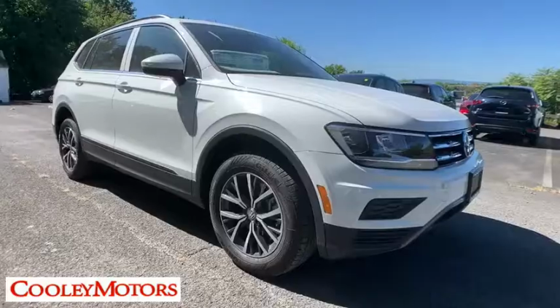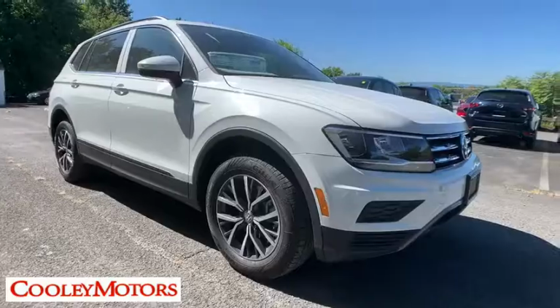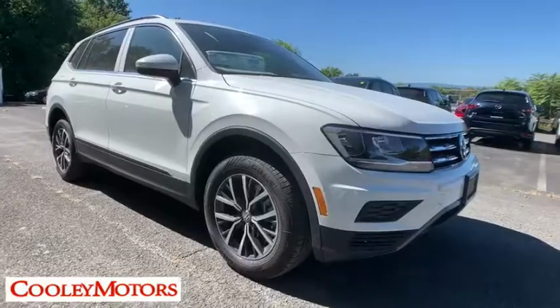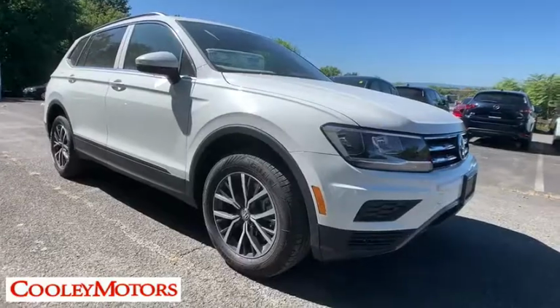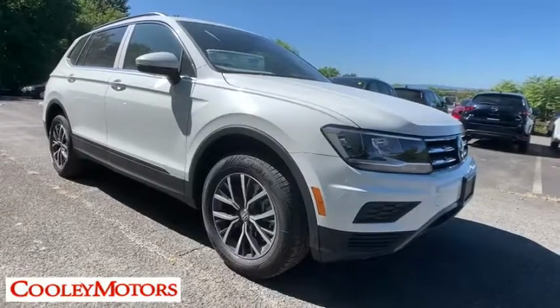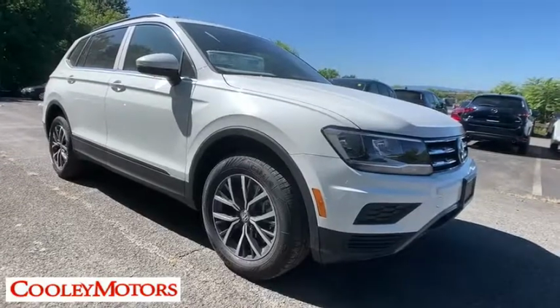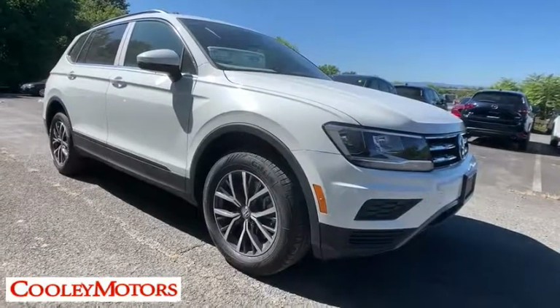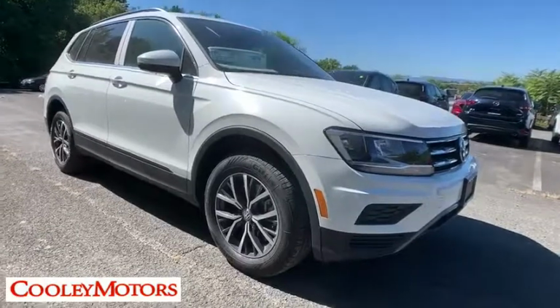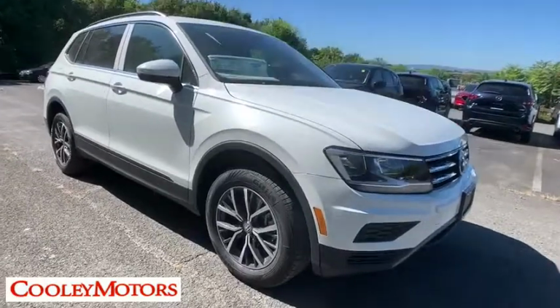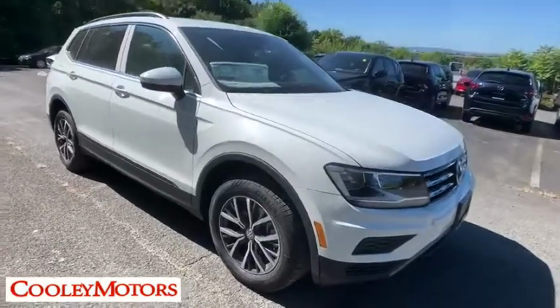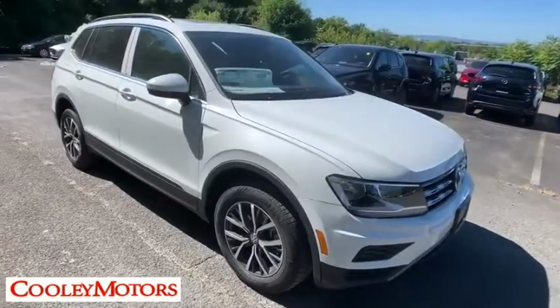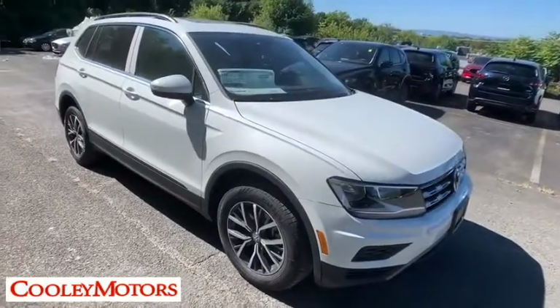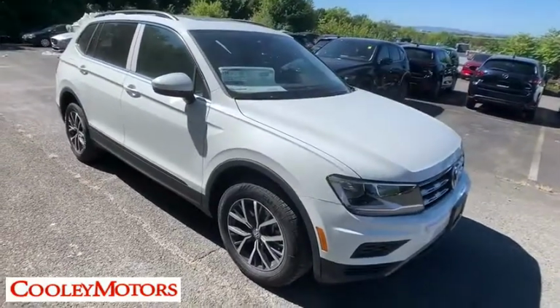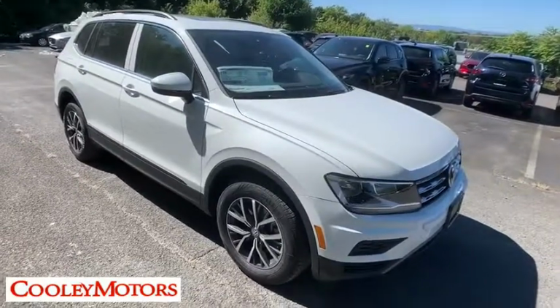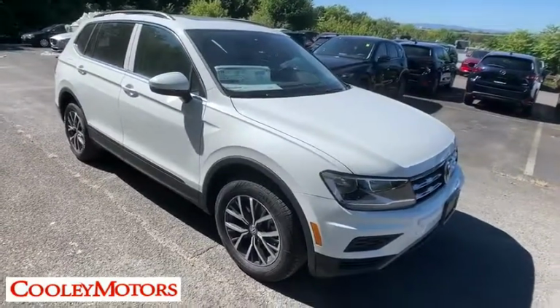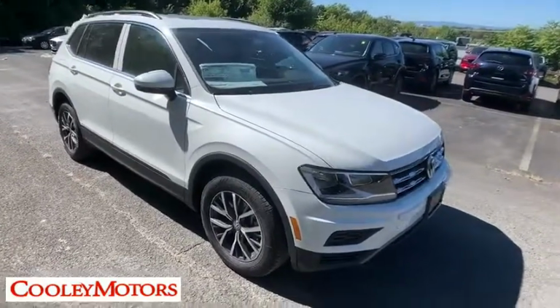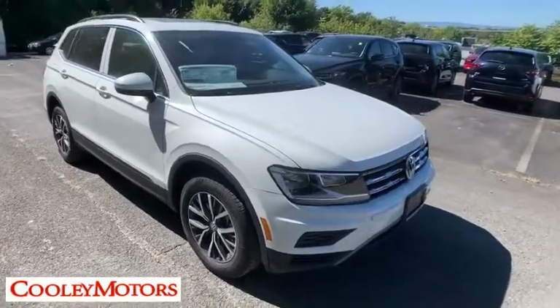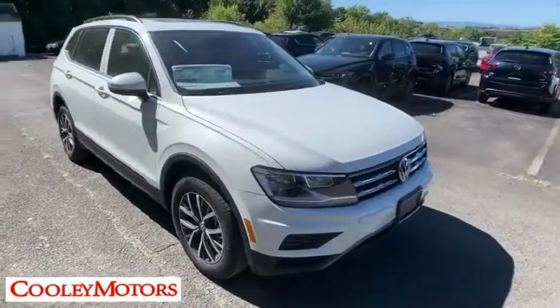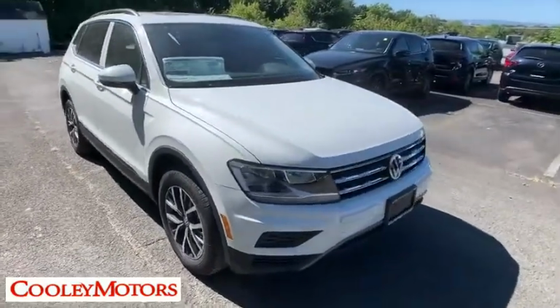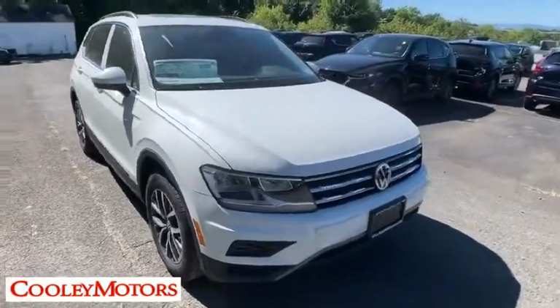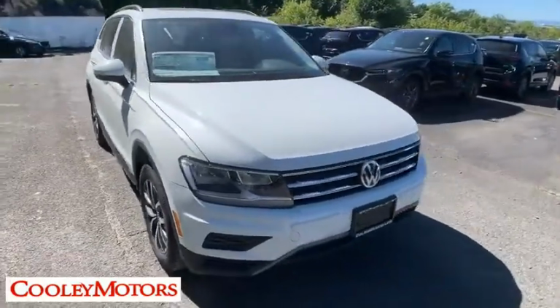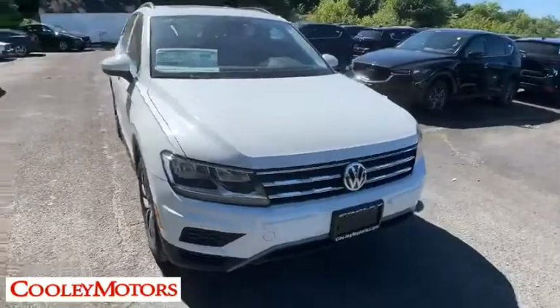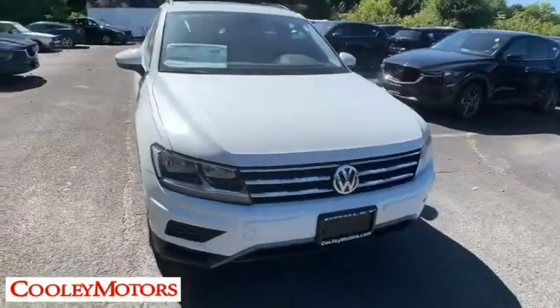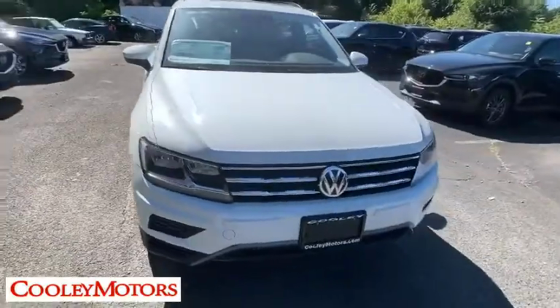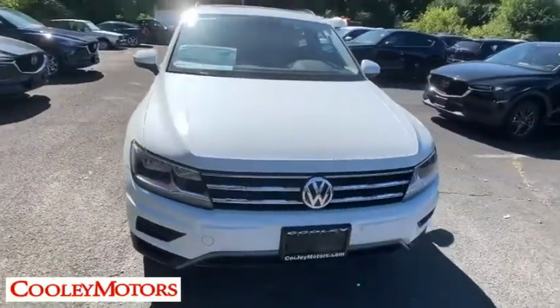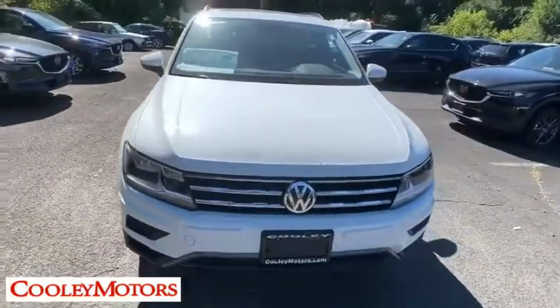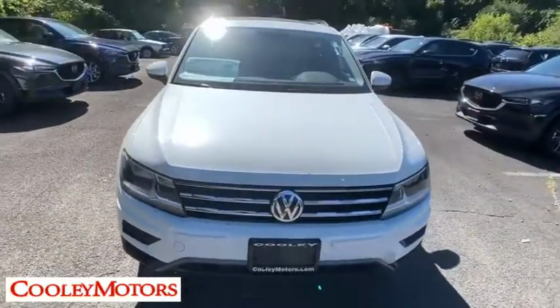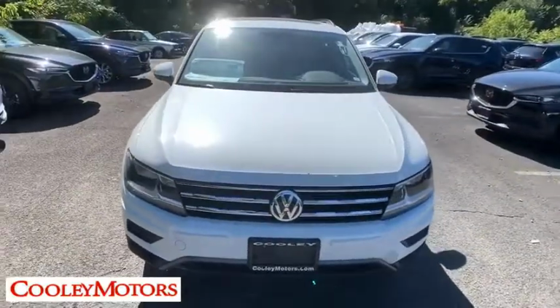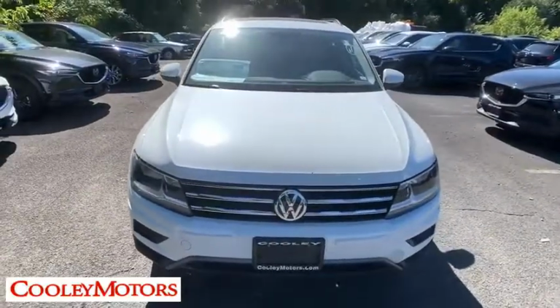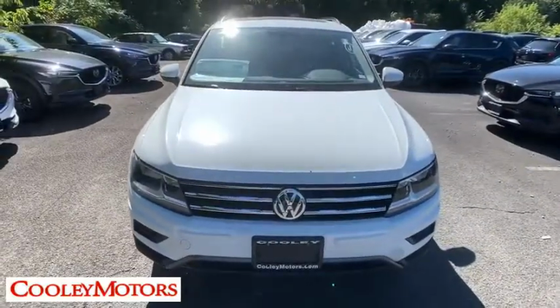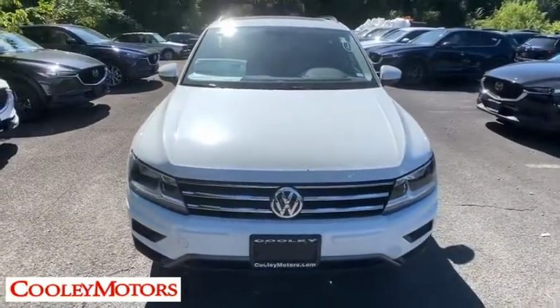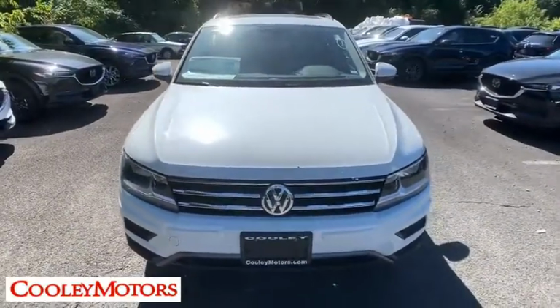Take a ride in the 2019 Volkswagen Tiguan. With the Volkswagen Tiguan, it's good to be turbo — turbo with class.